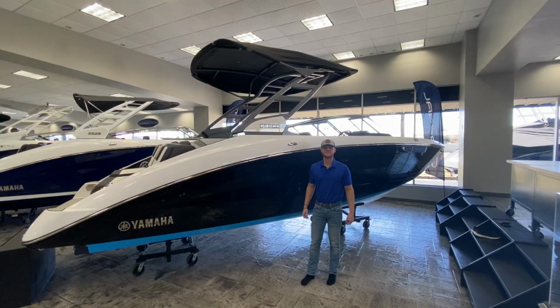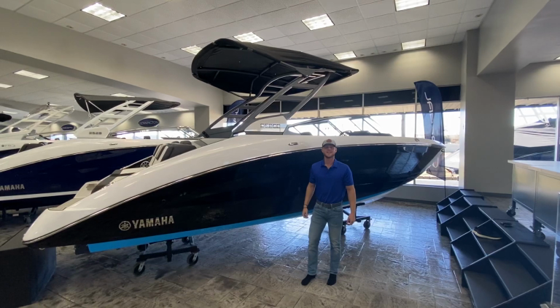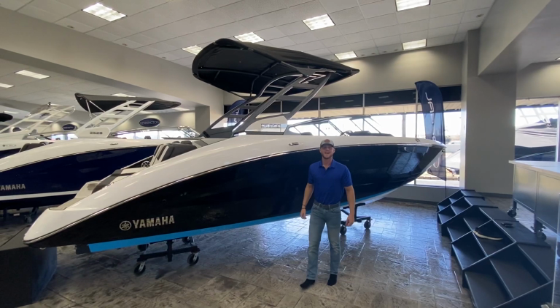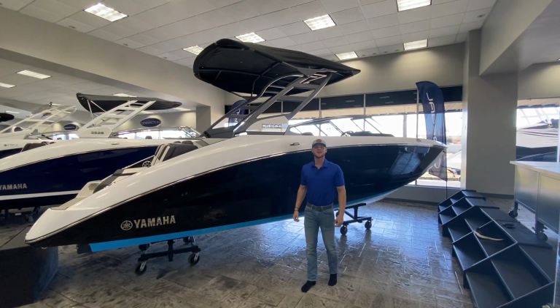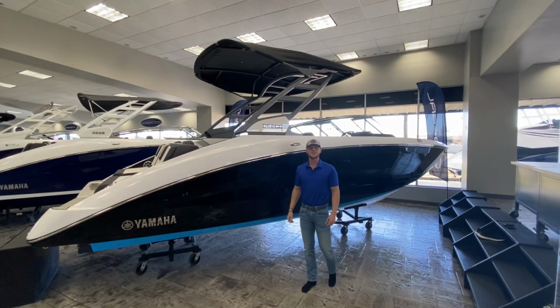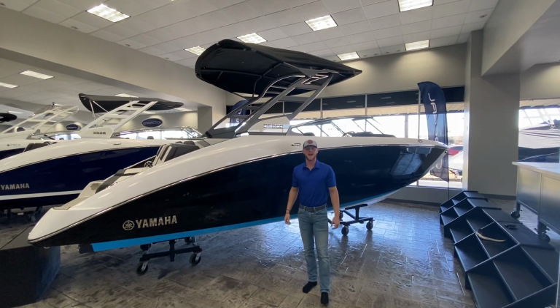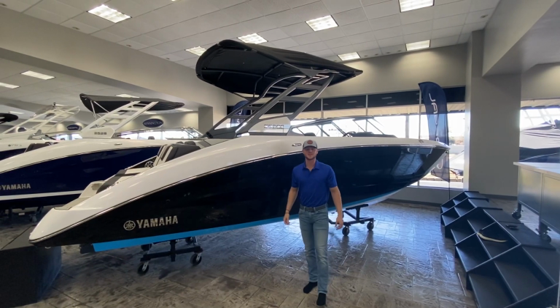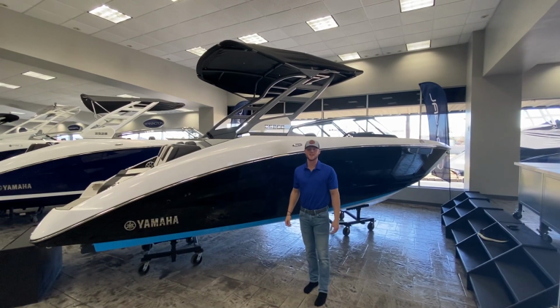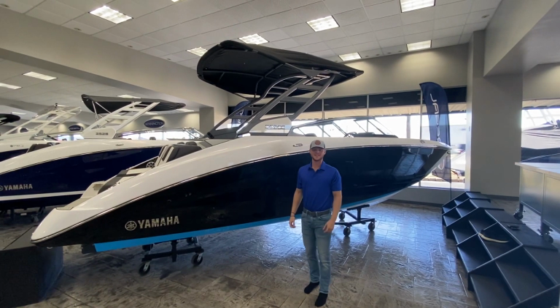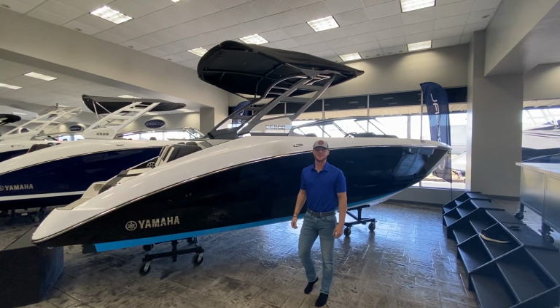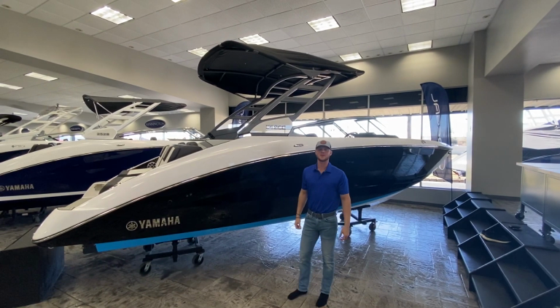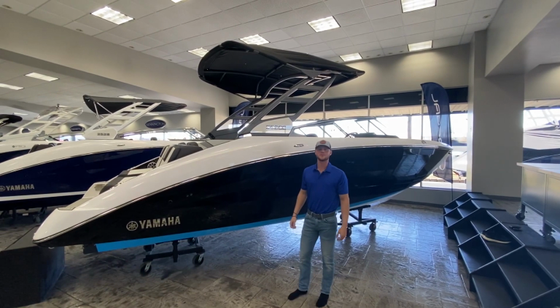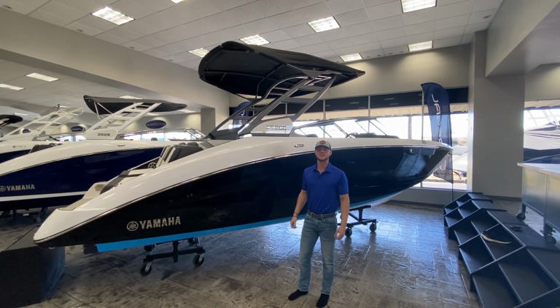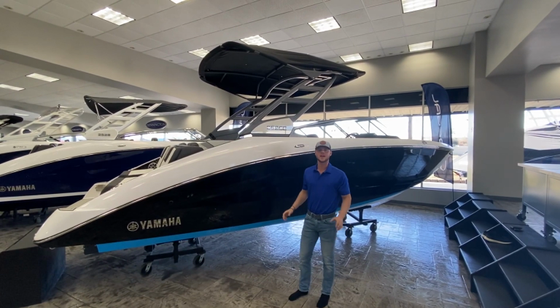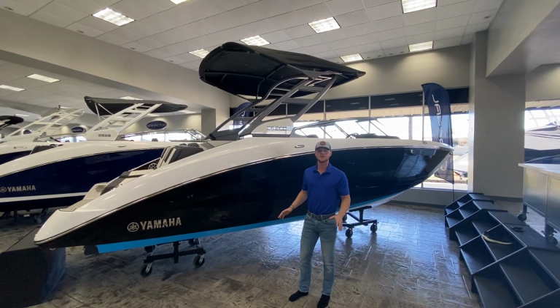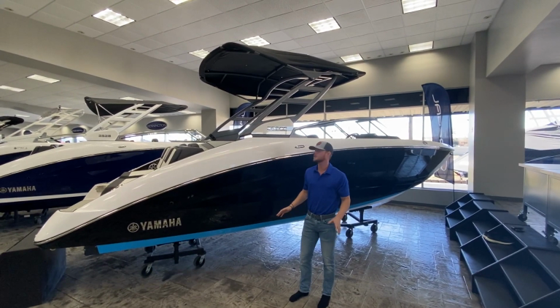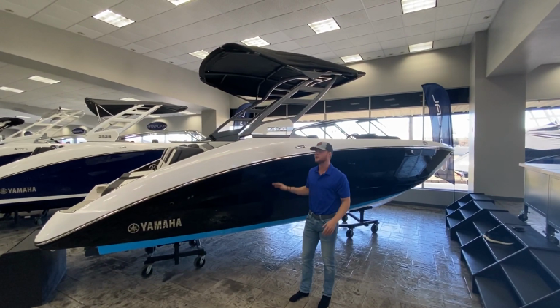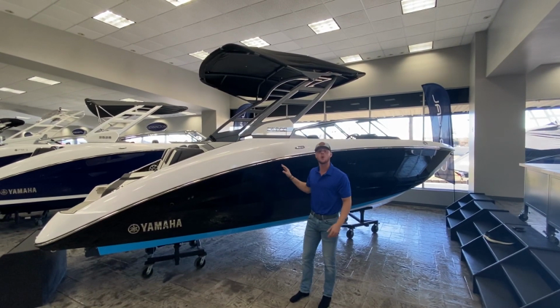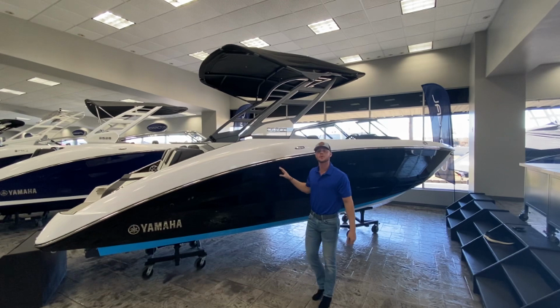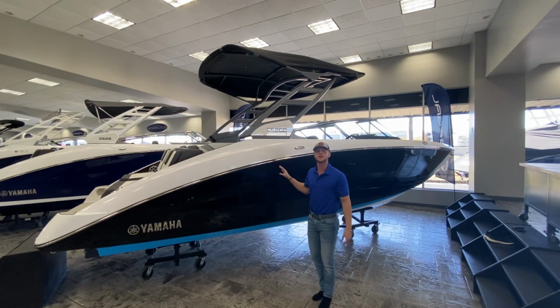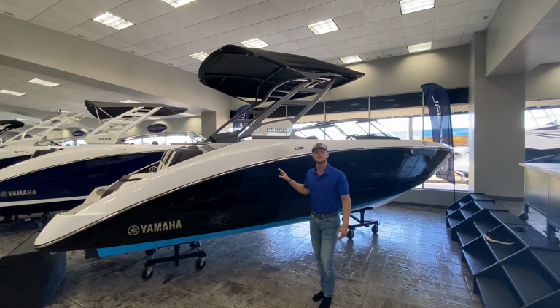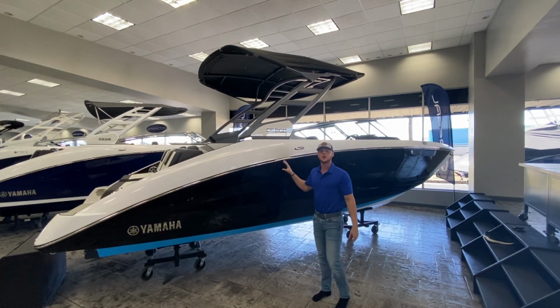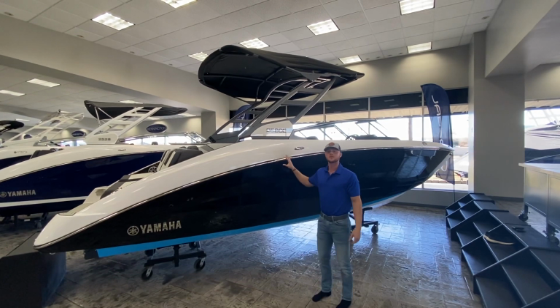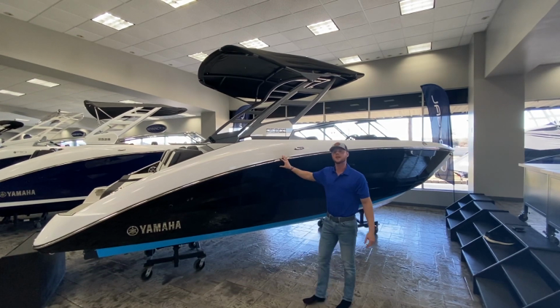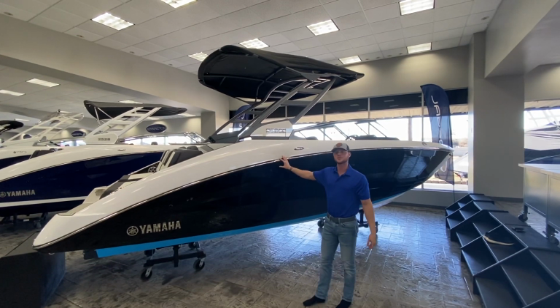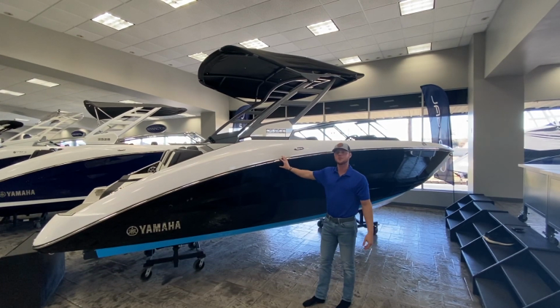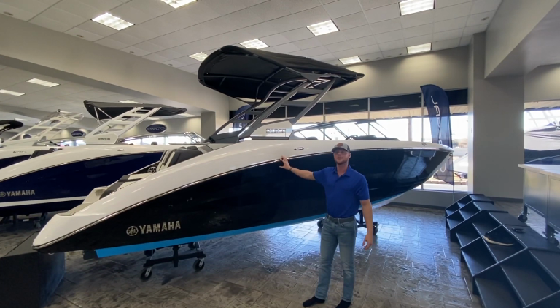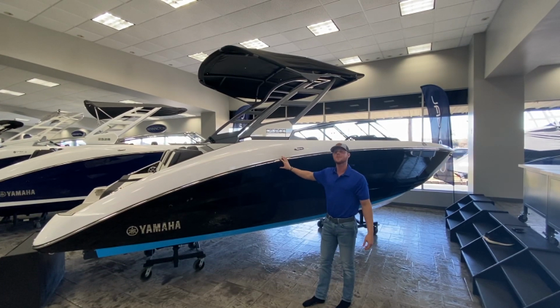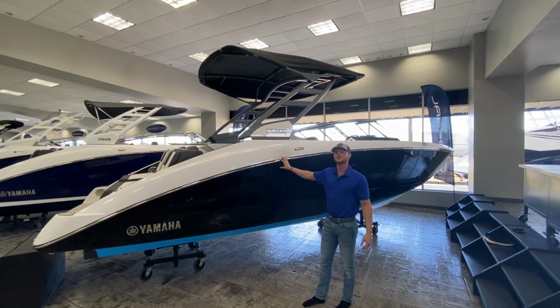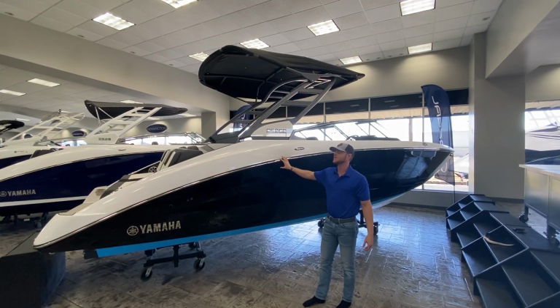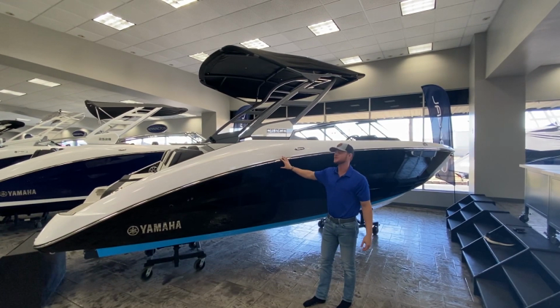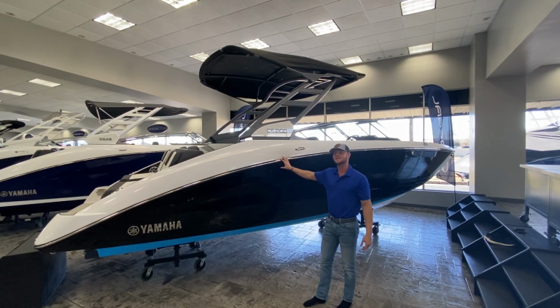Hey everybody, welcome back. This is Rylan Lindley over with Phil Dill Boats, and today we're going to be doing a full walkthrough video of this 2021 Yamaha 252 SE.